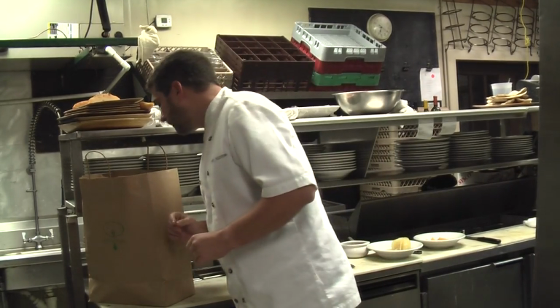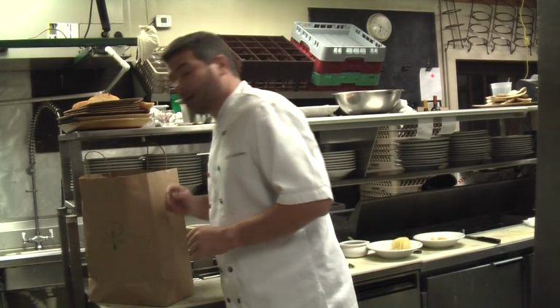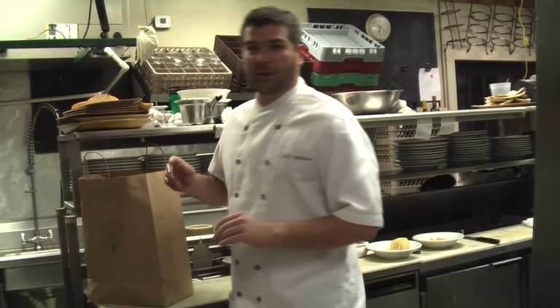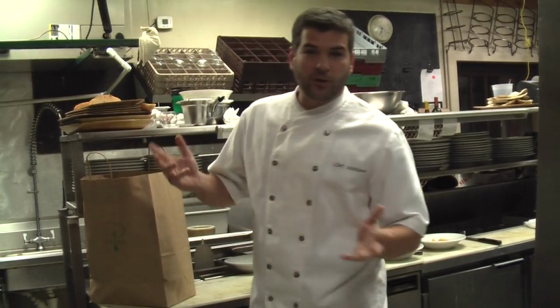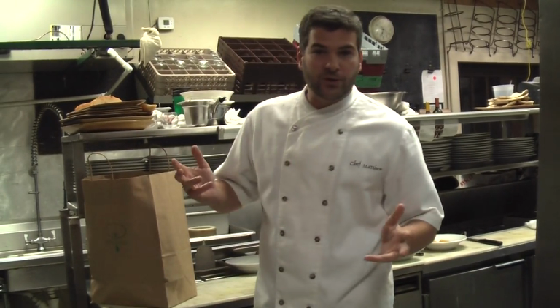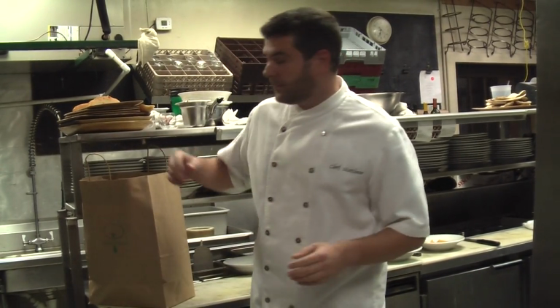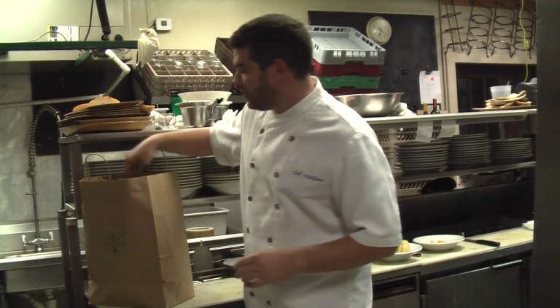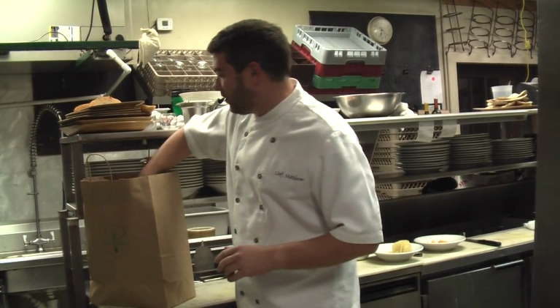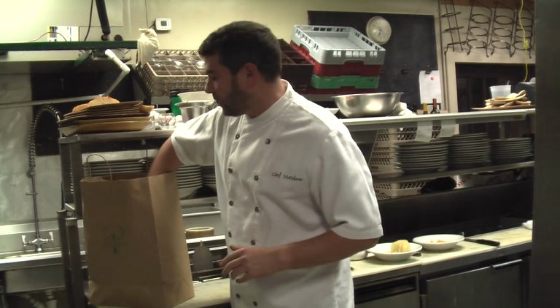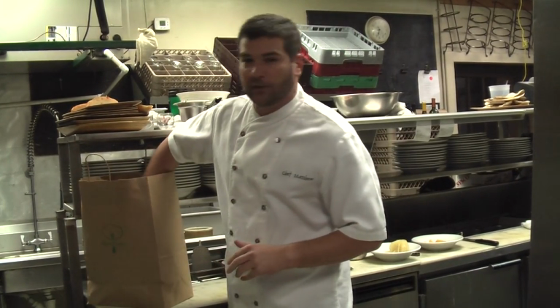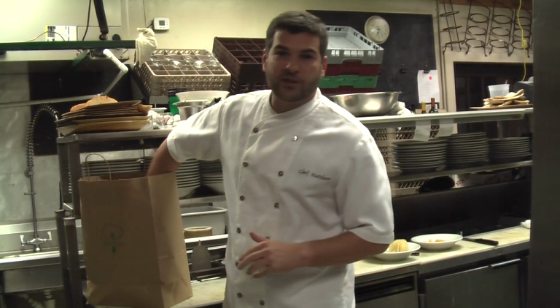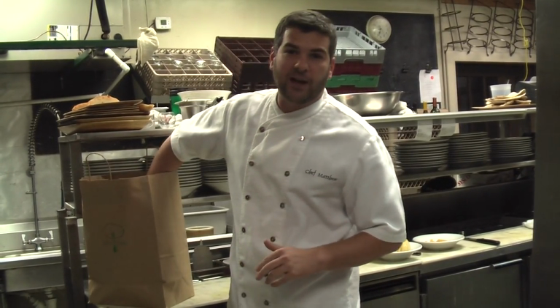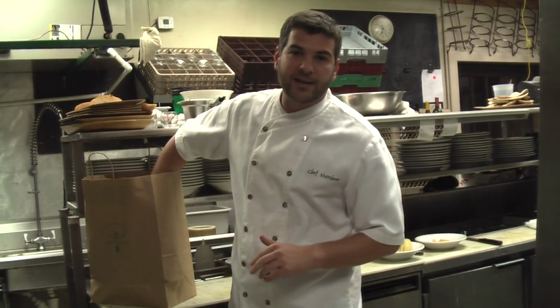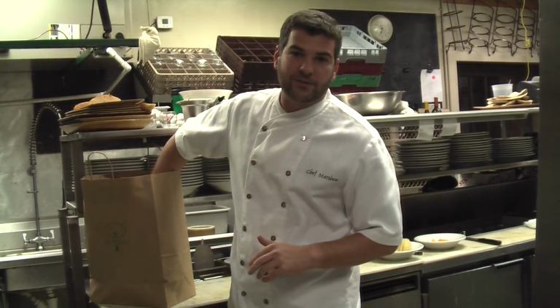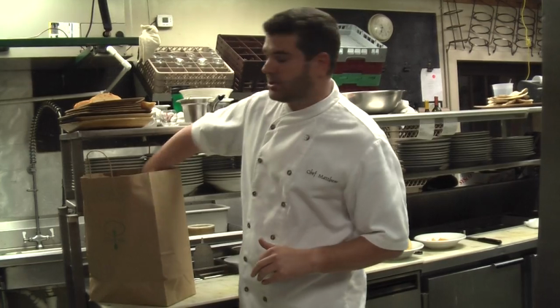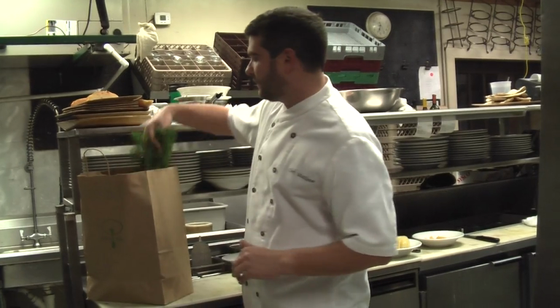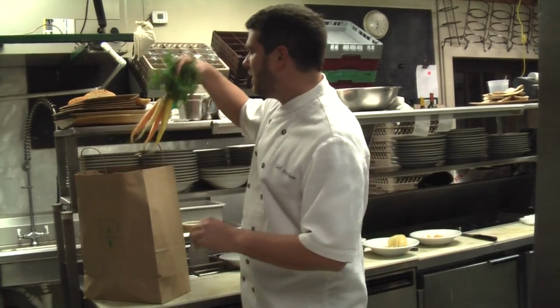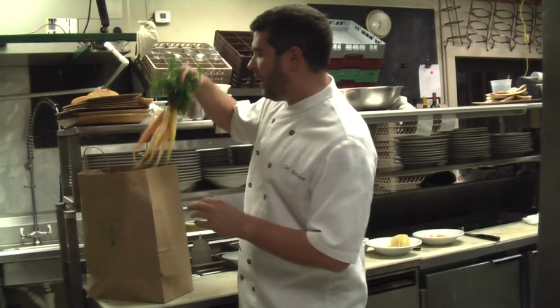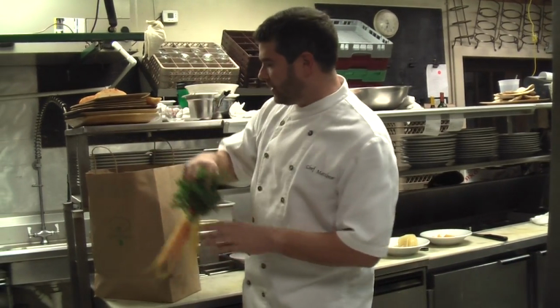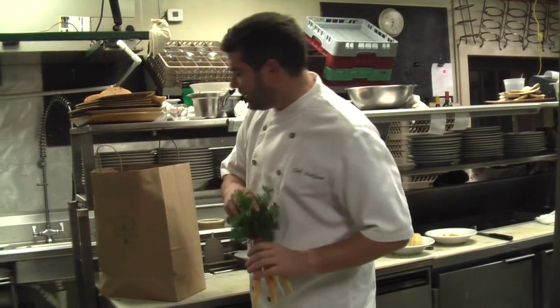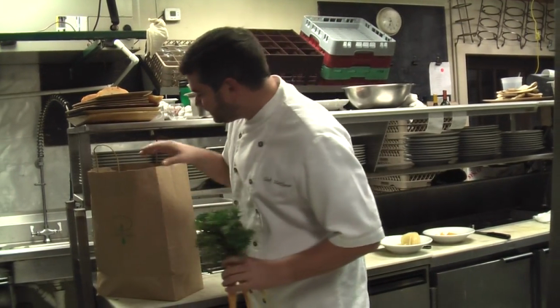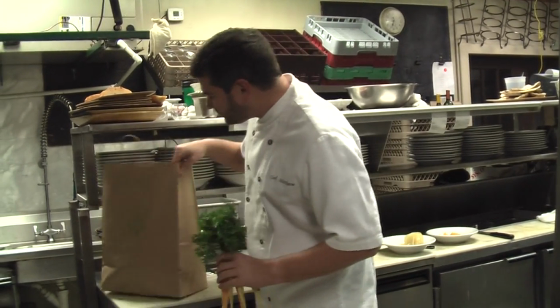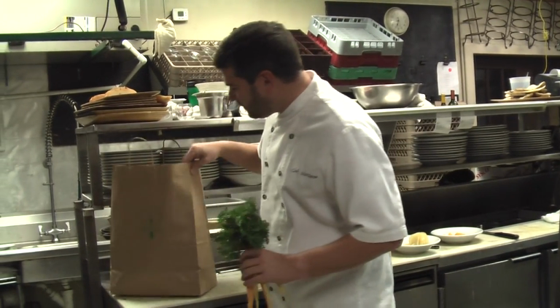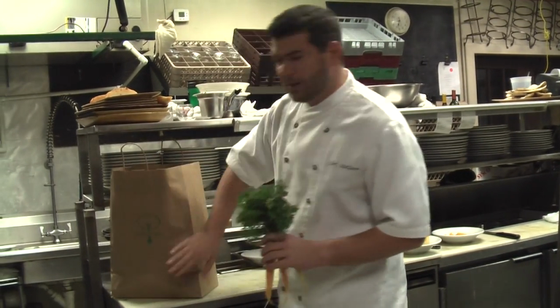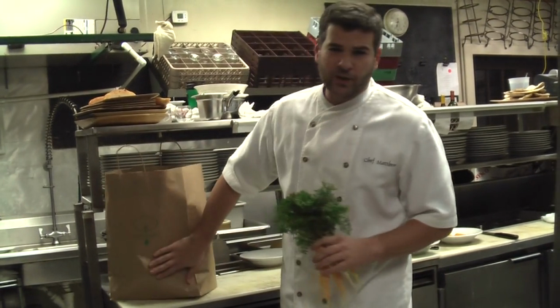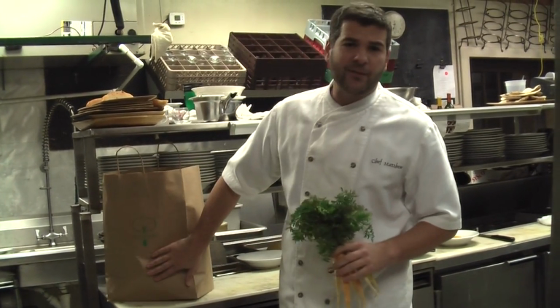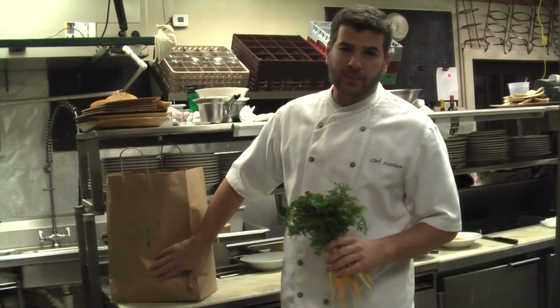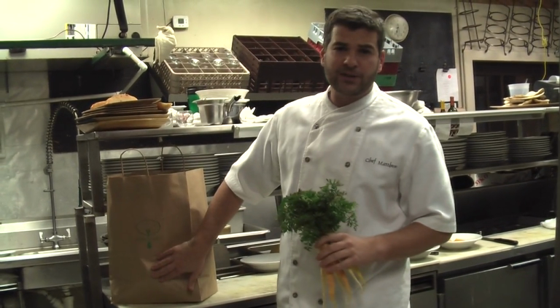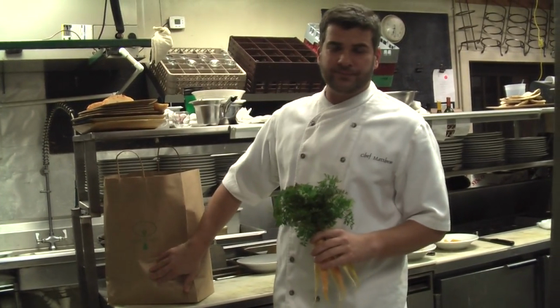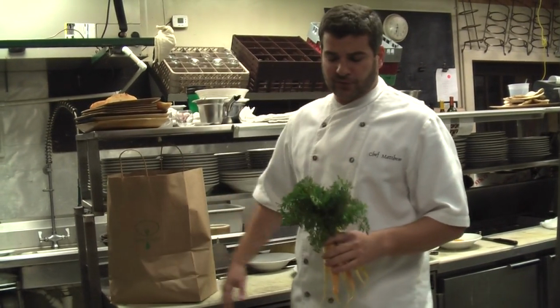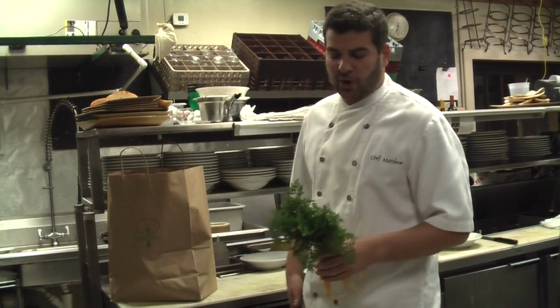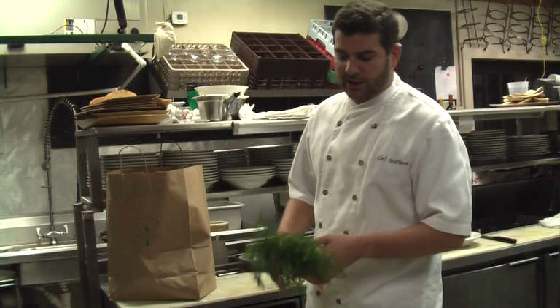Alright, so without further ado, we're going to do a quick little vegetable identification. This week, this is a $25 box for the small box.